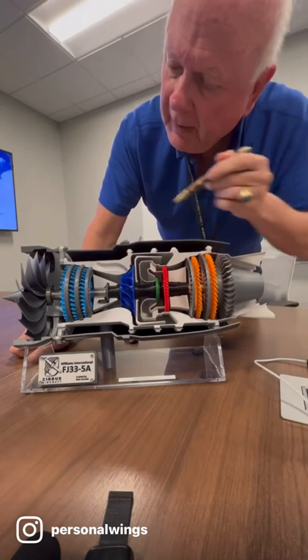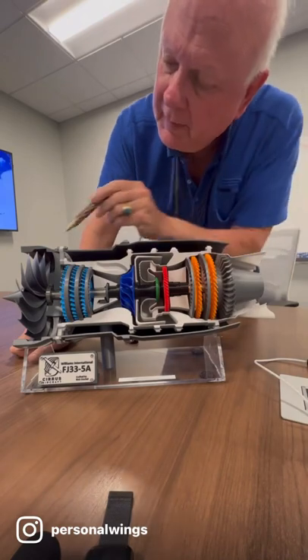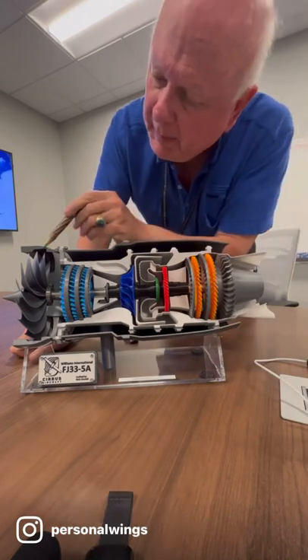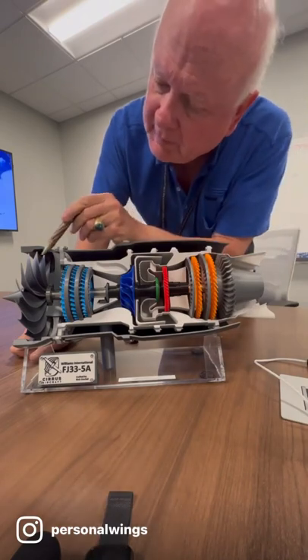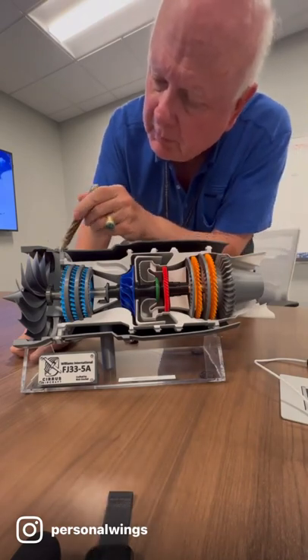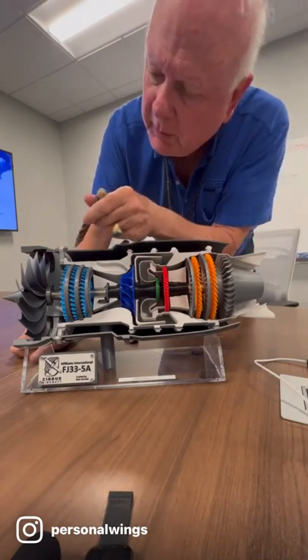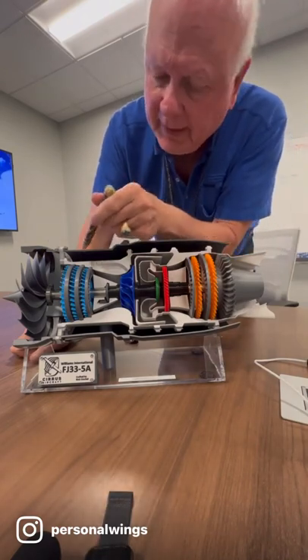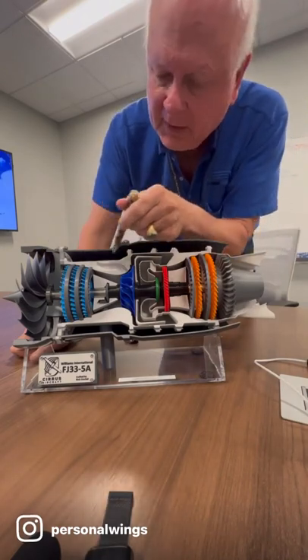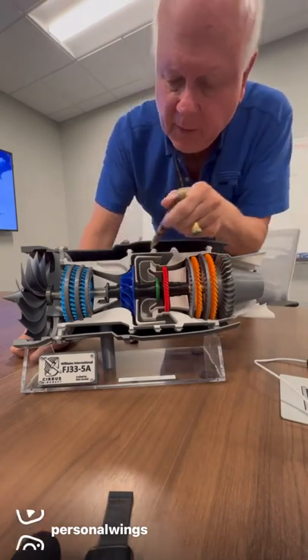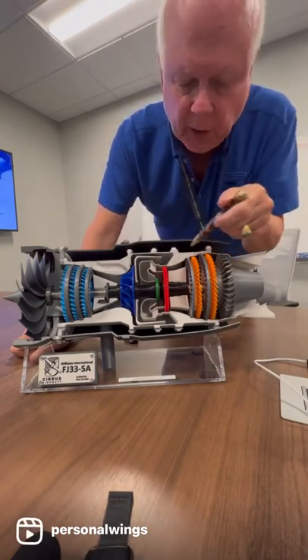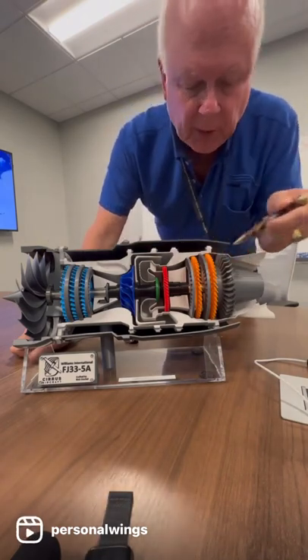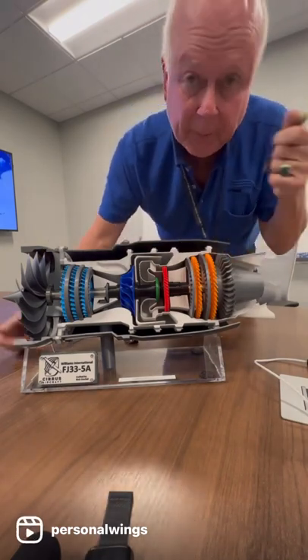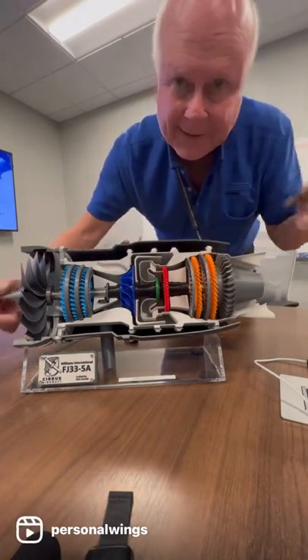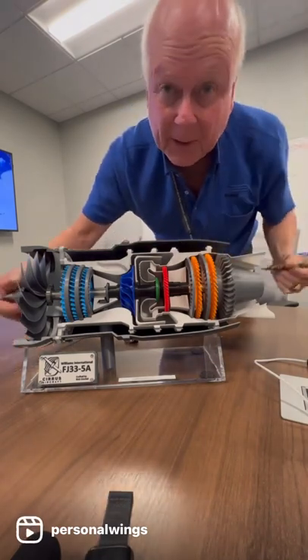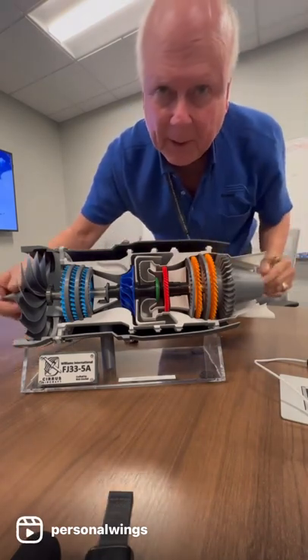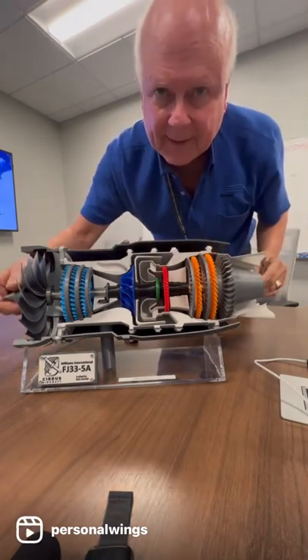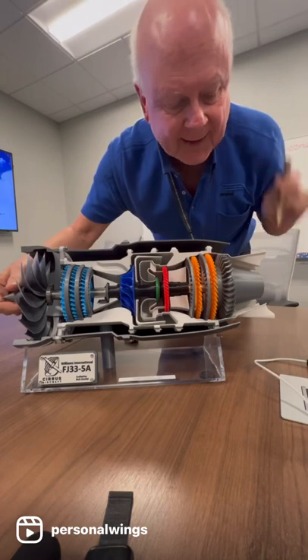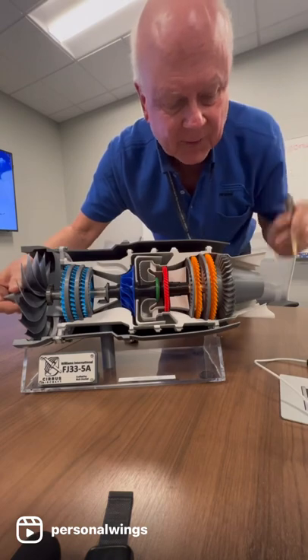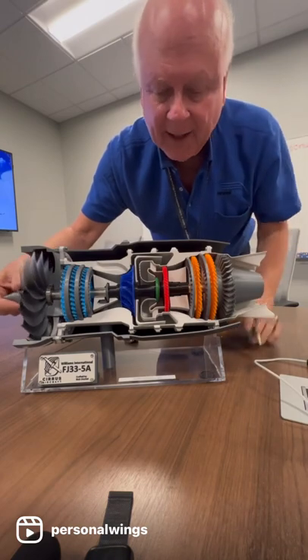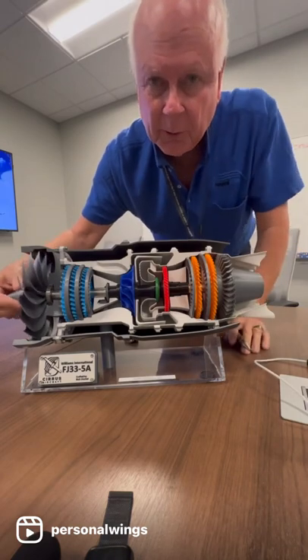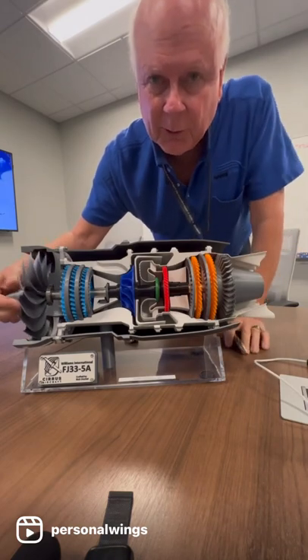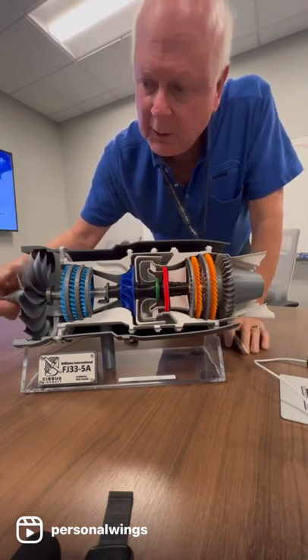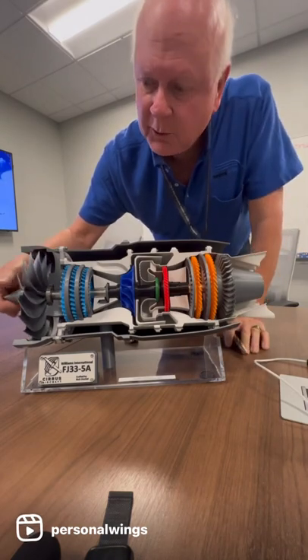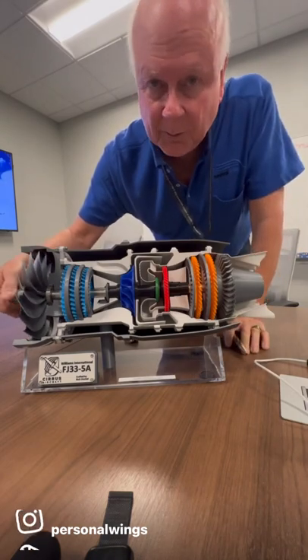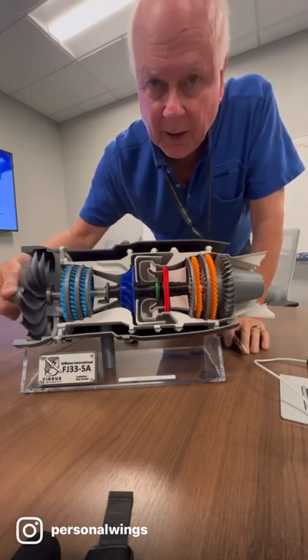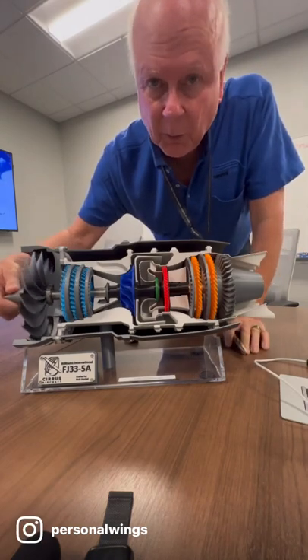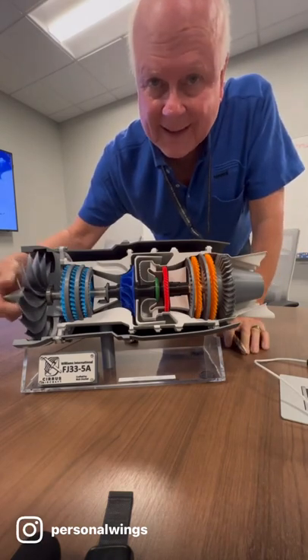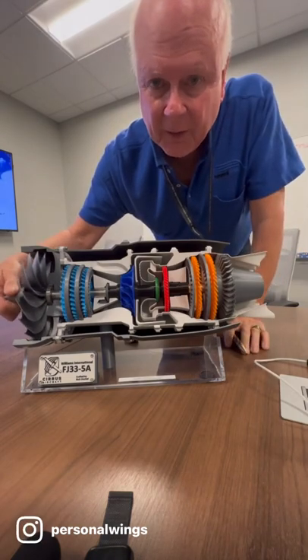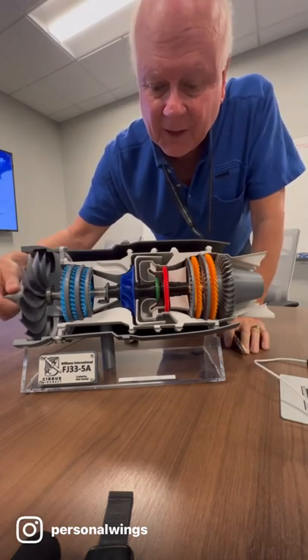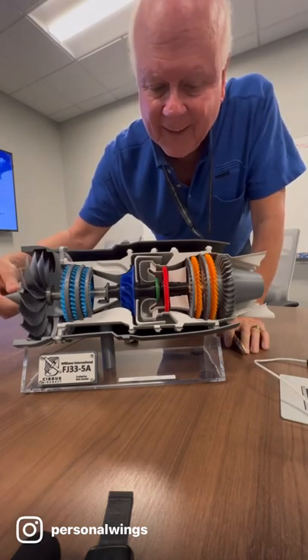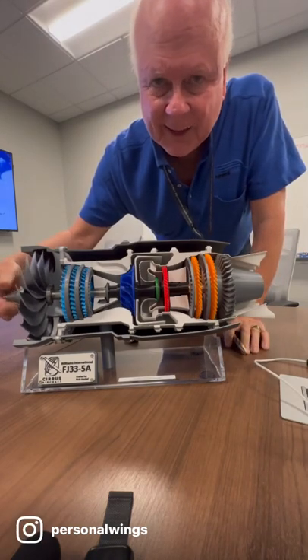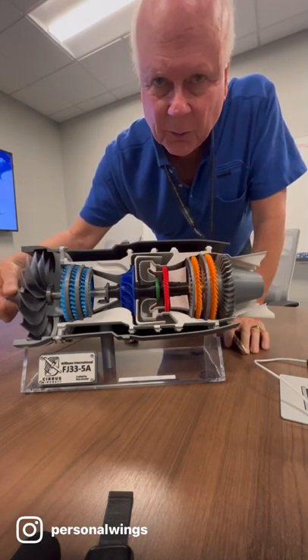The bypass air is coming through here on the outside of this chamber, which means it's a medium bypass engine. On YouTube, I'll show you some more in-depth videos on how this engine works.